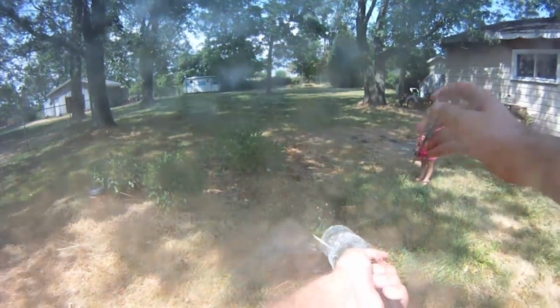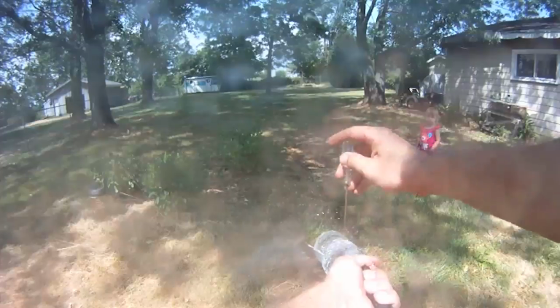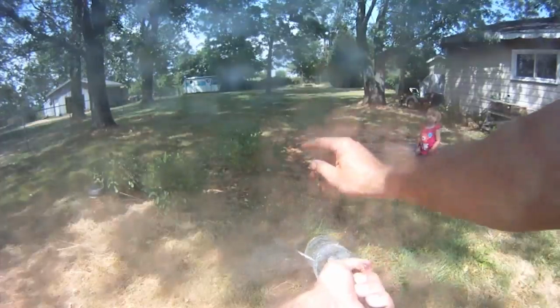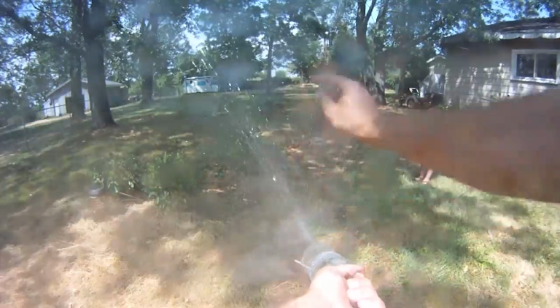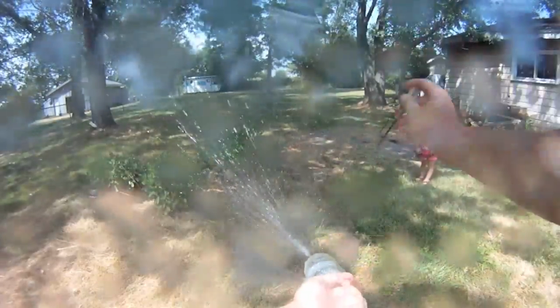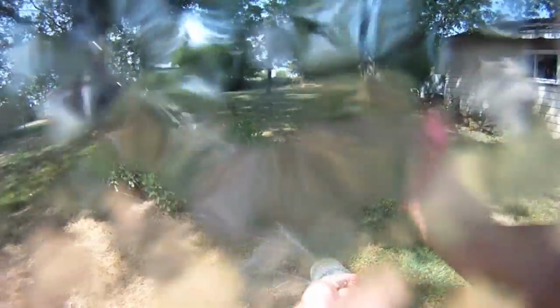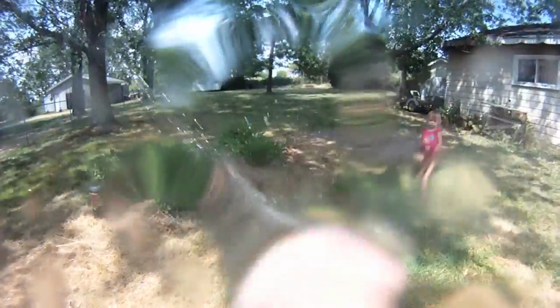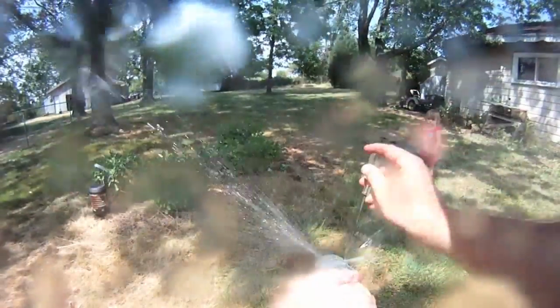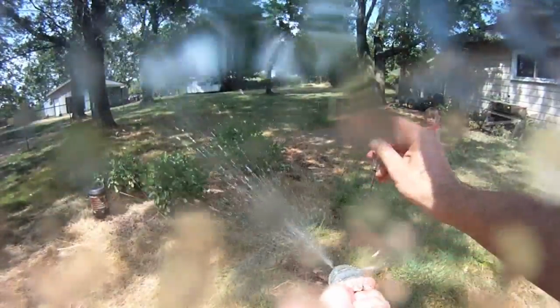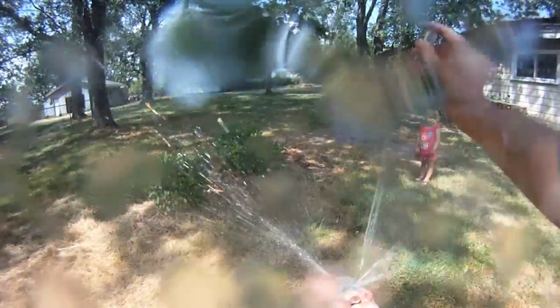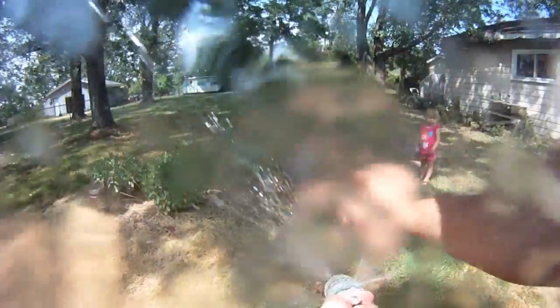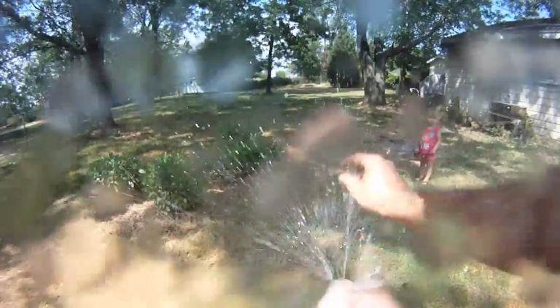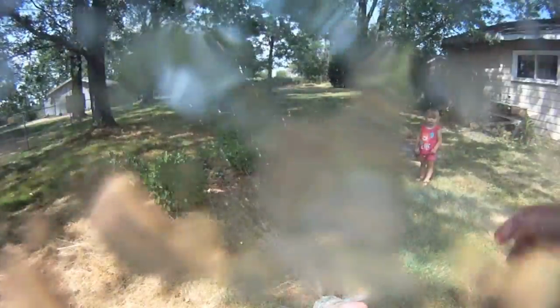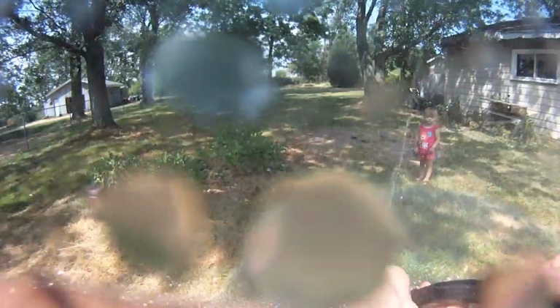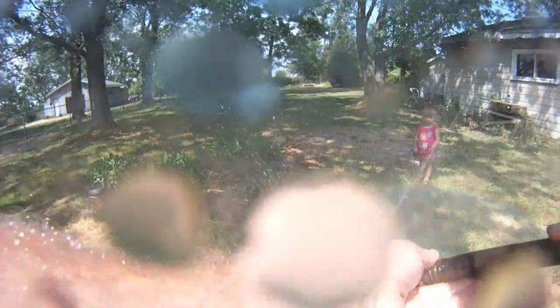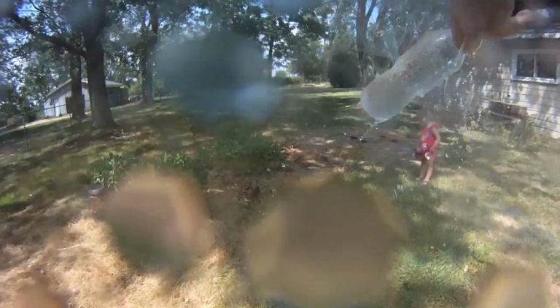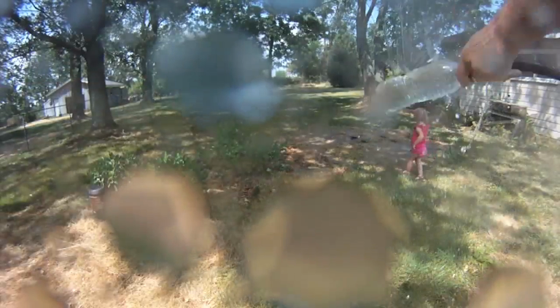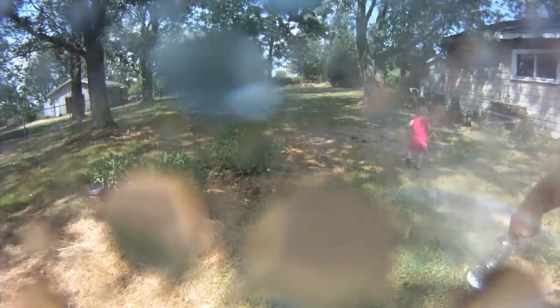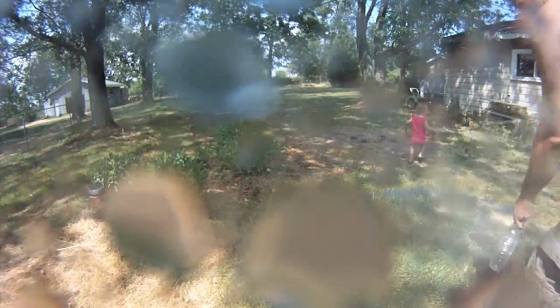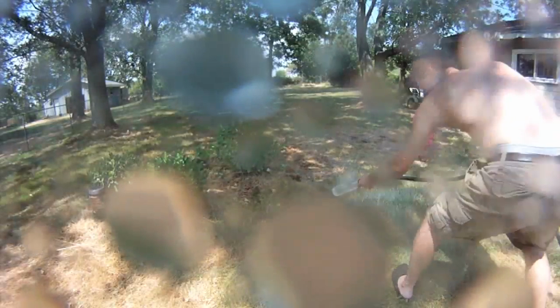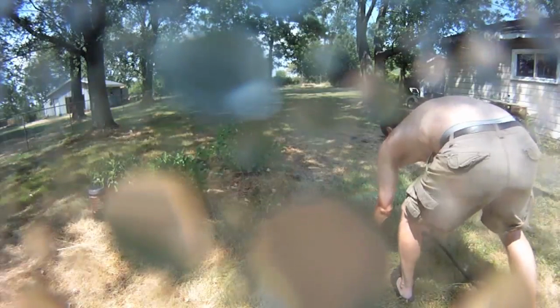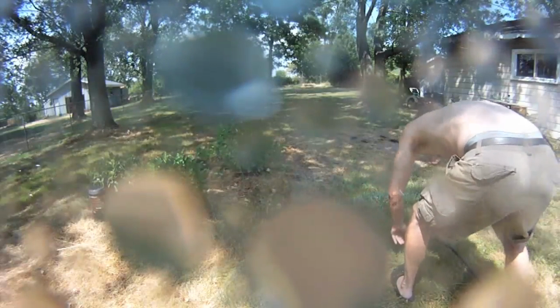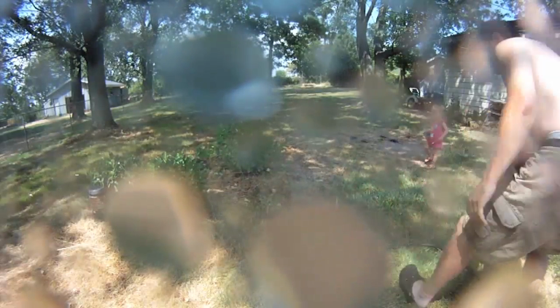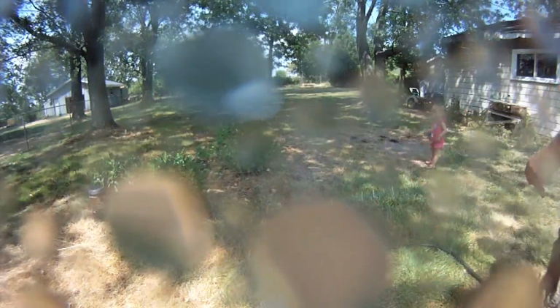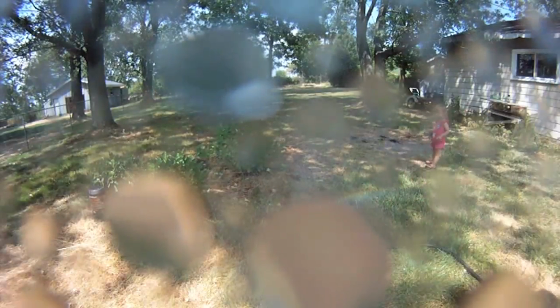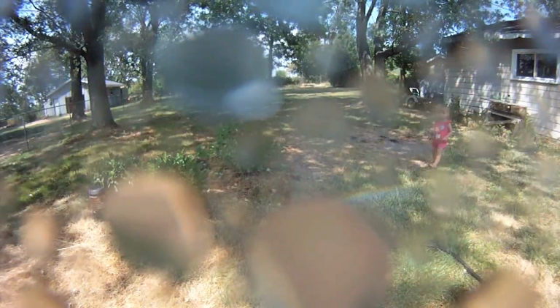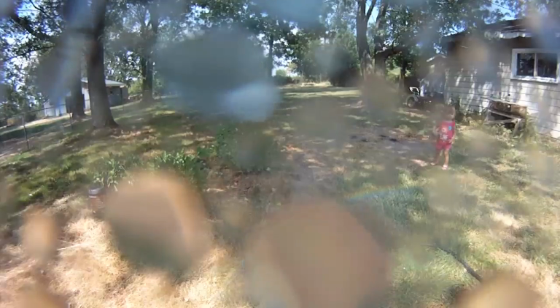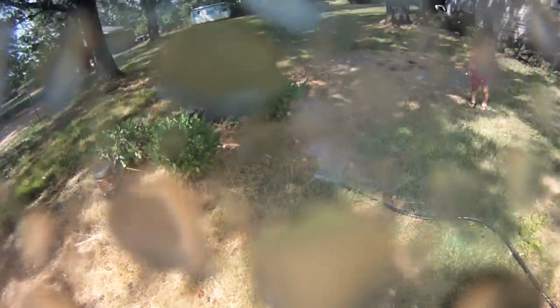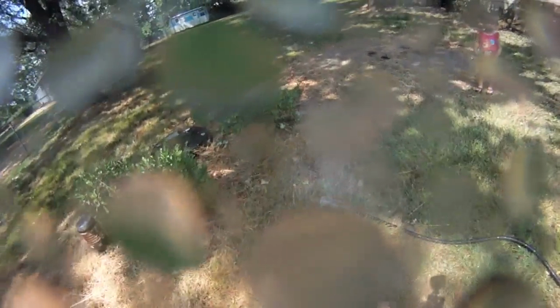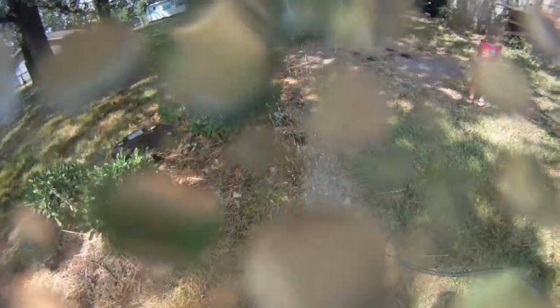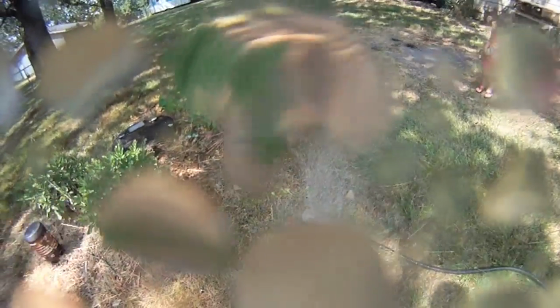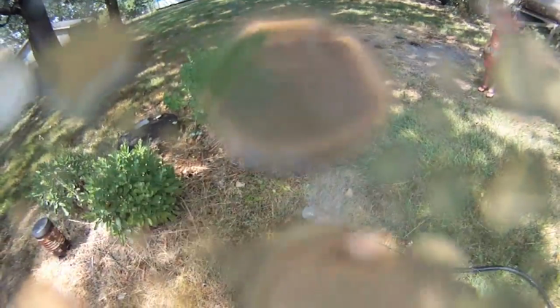We'll just put a few more holes in it. Woo! There you have it — soda bottle sprinkler Mark 2.